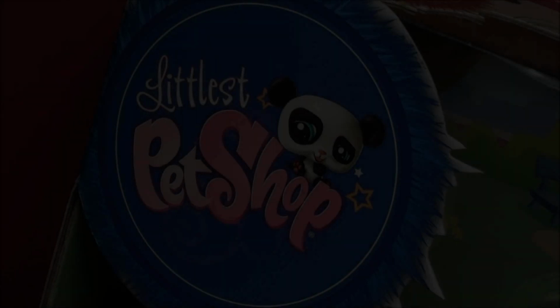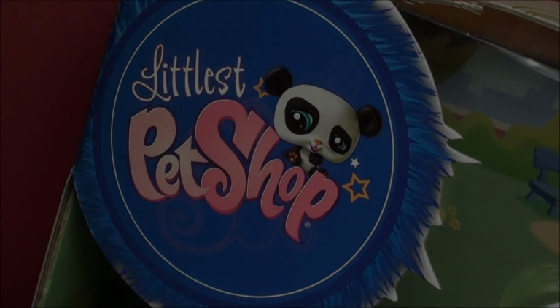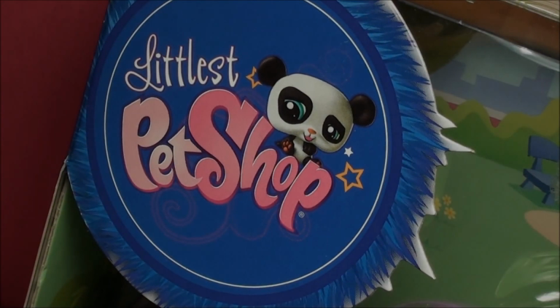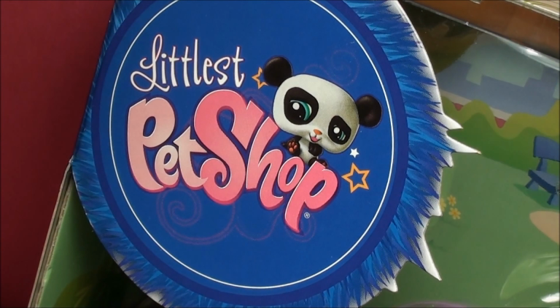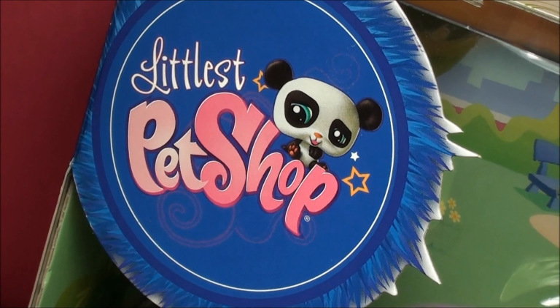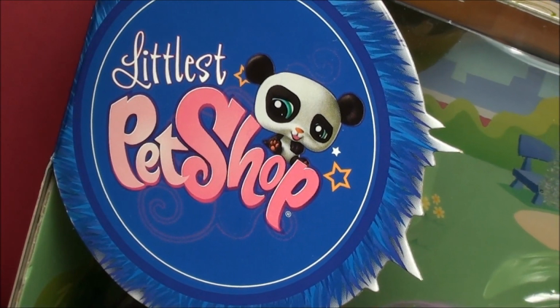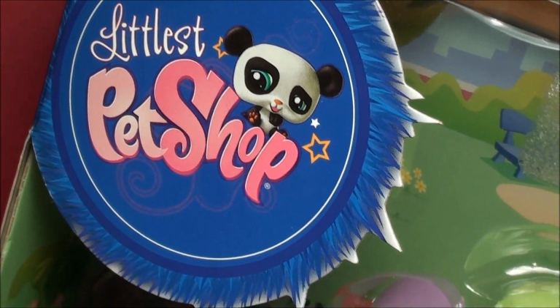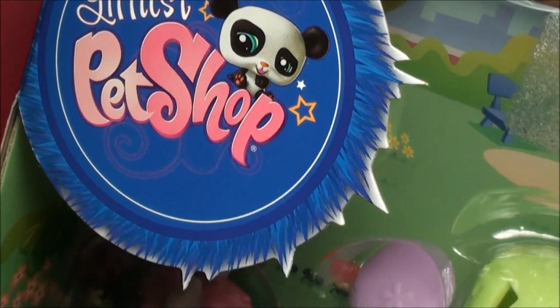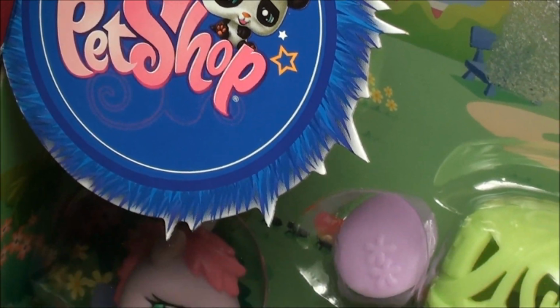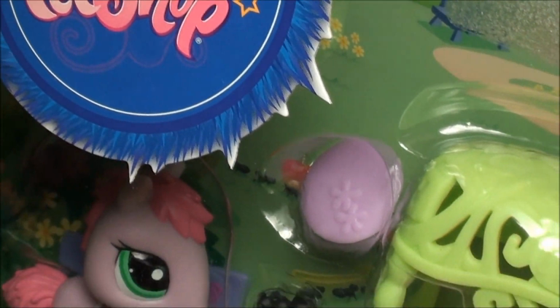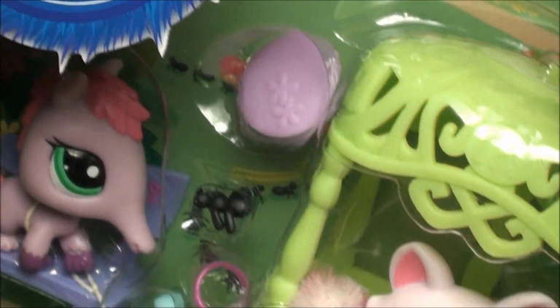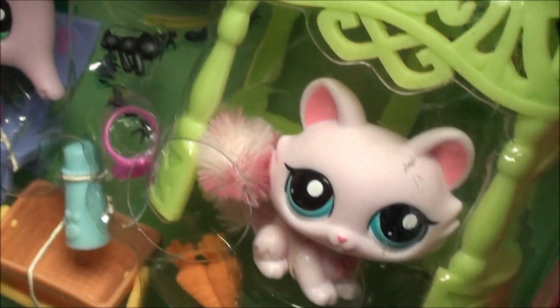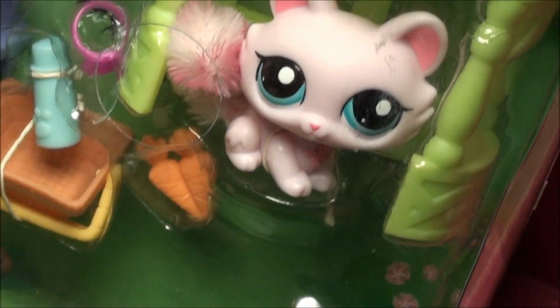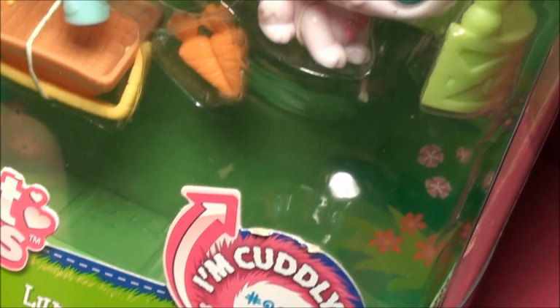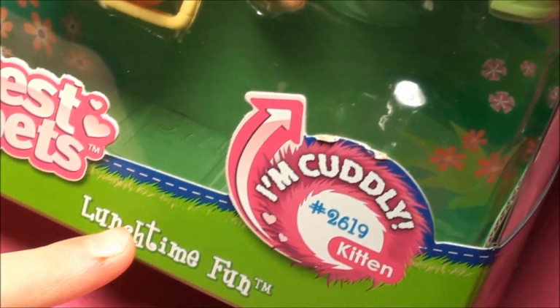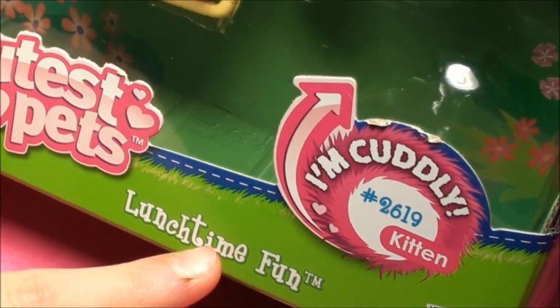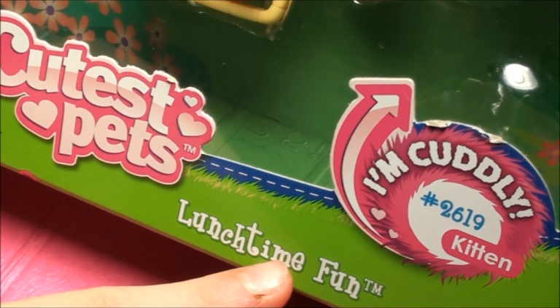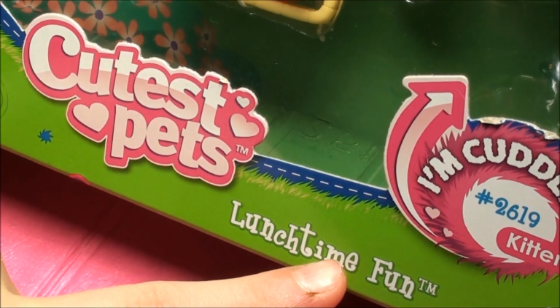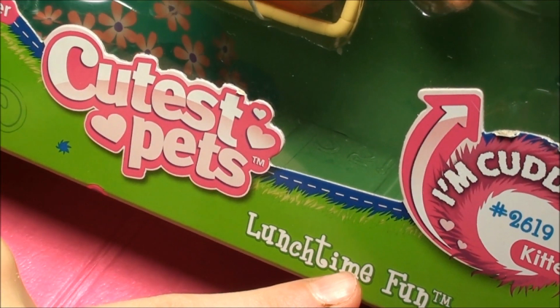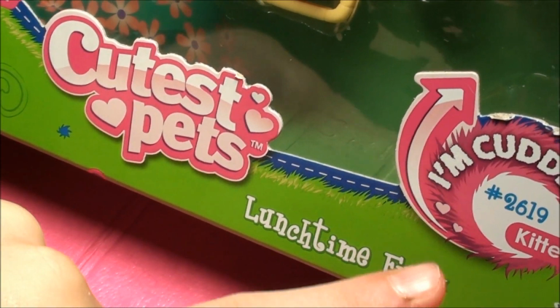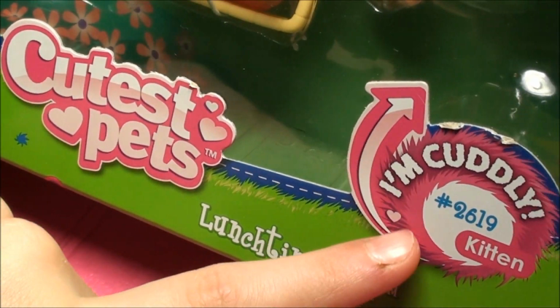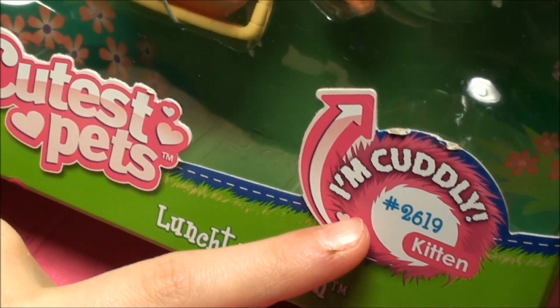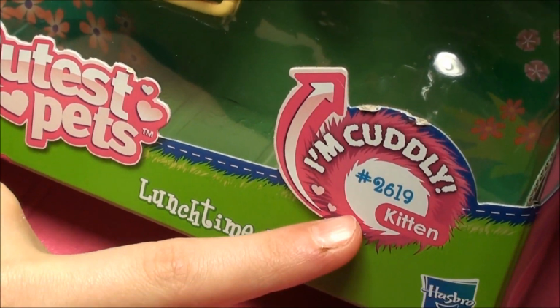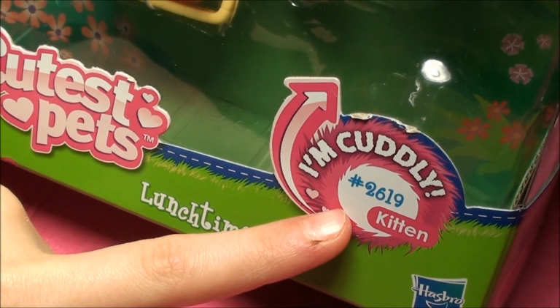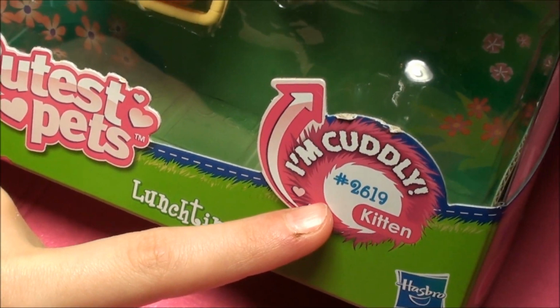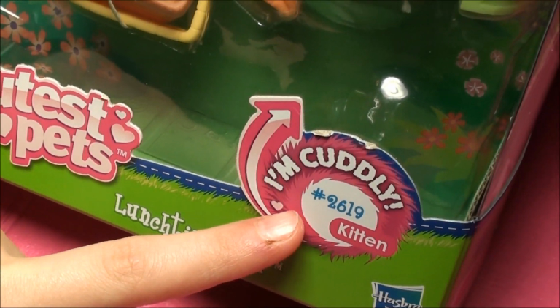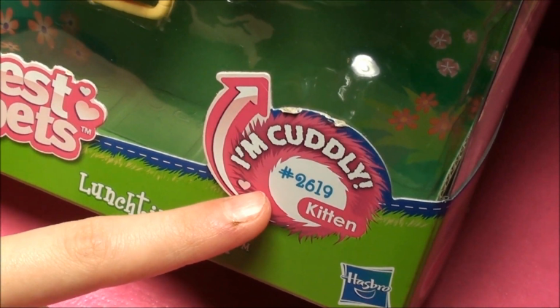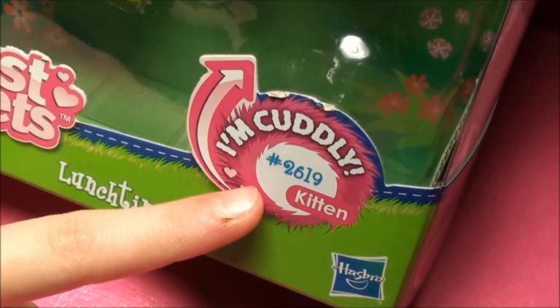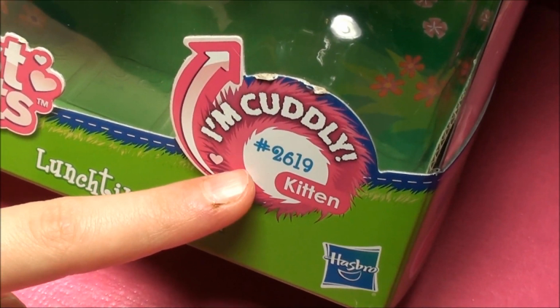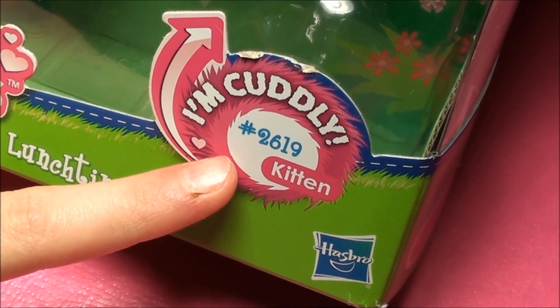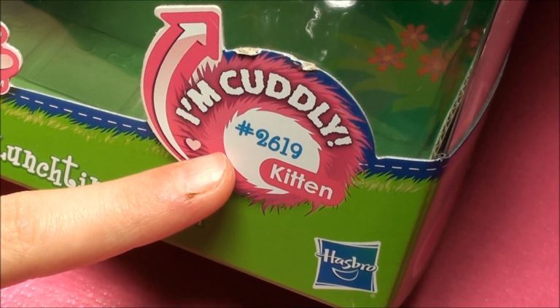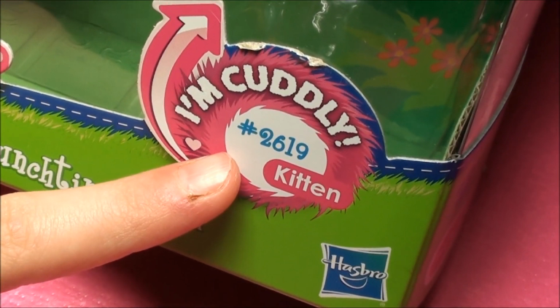Alright guys, so check it out. These are old style pets, and this is Cutest Pets, Lunchtime Fun. Check it out you guys — this pink little kitten is cuddly, just like that zebra I know you guys loved.